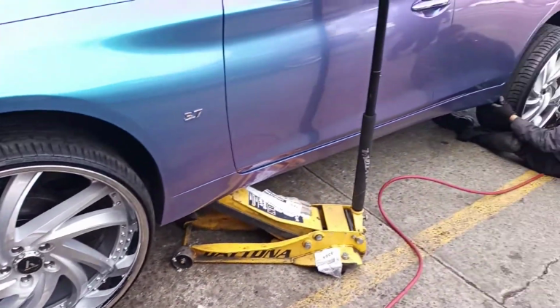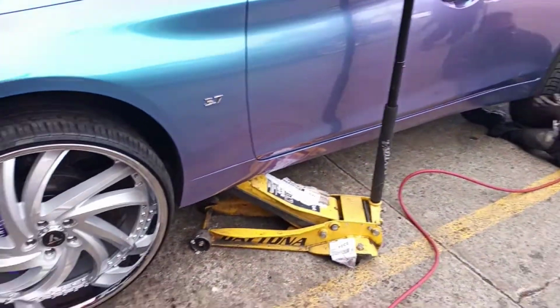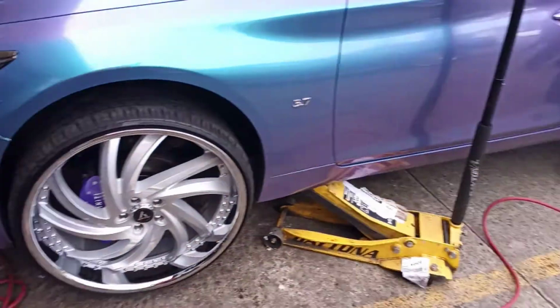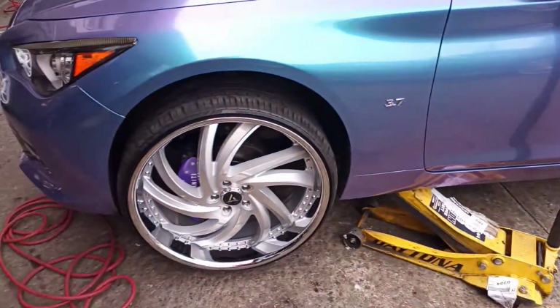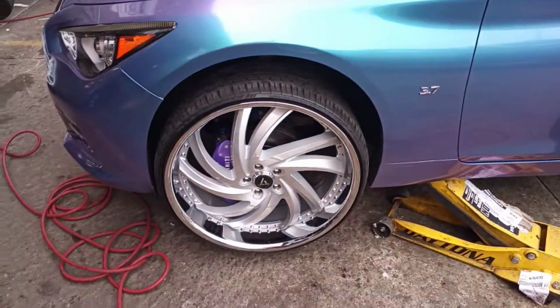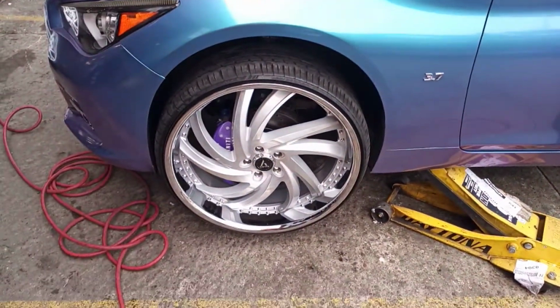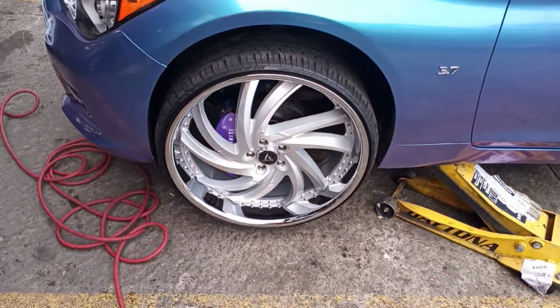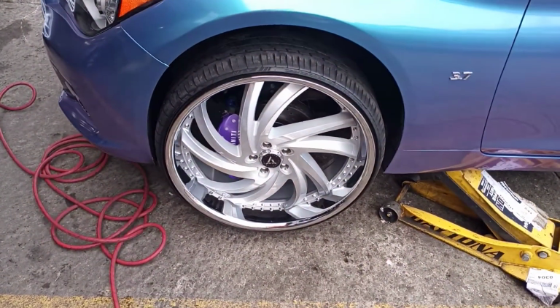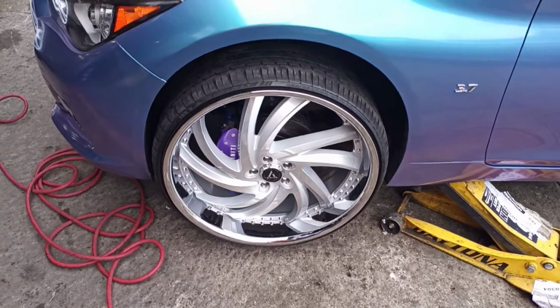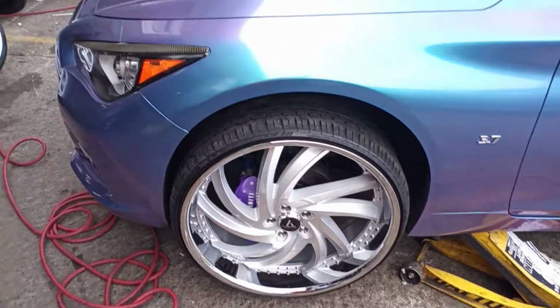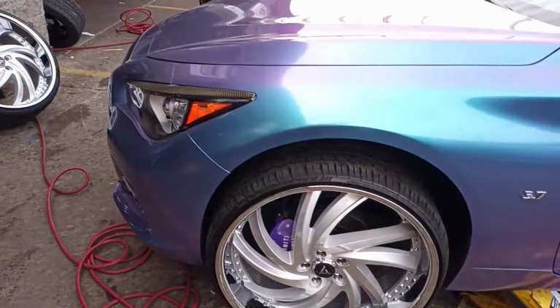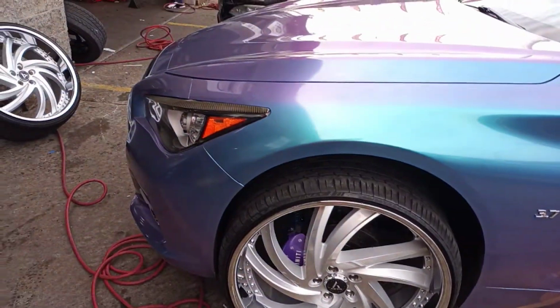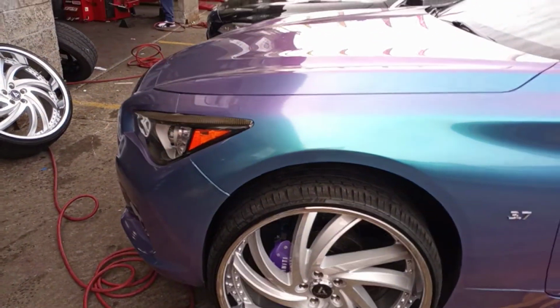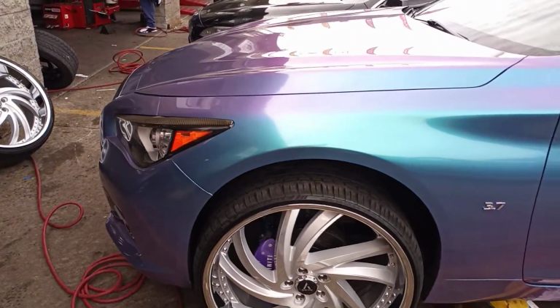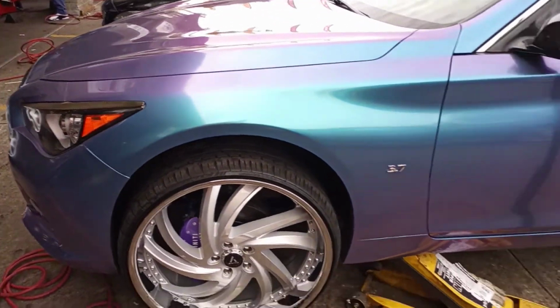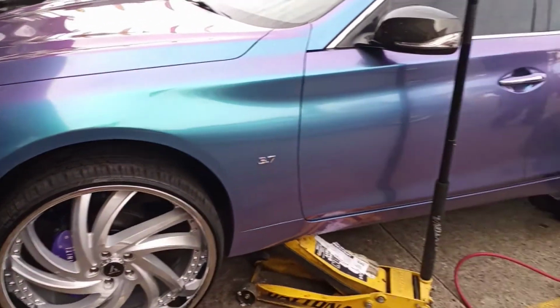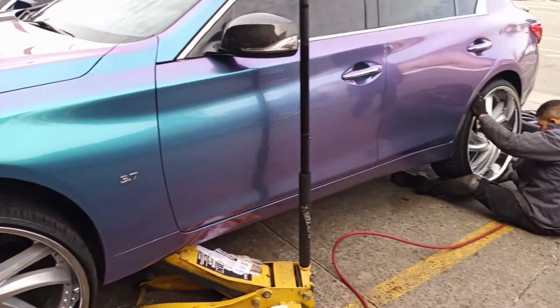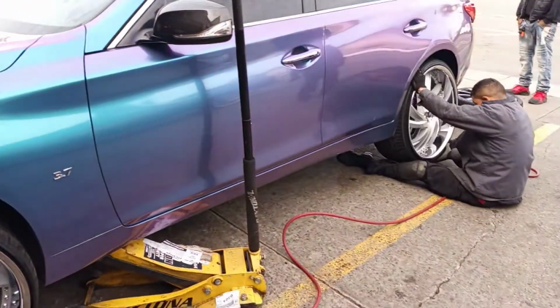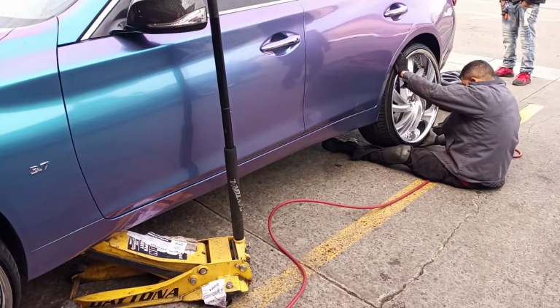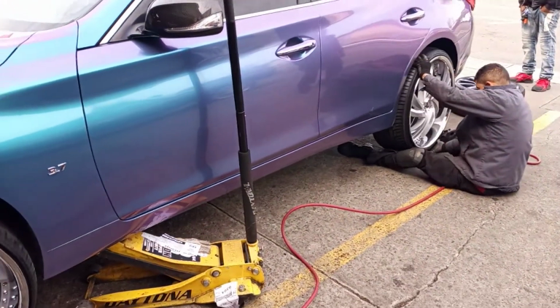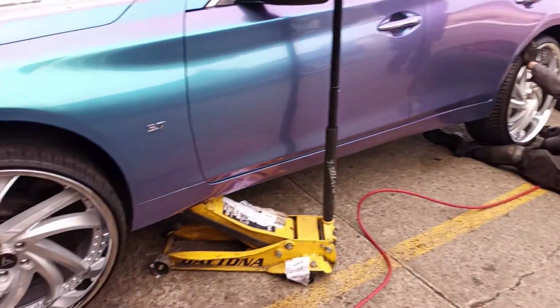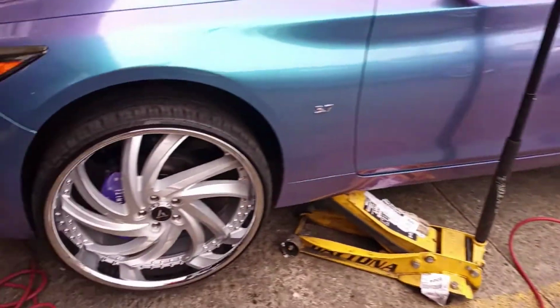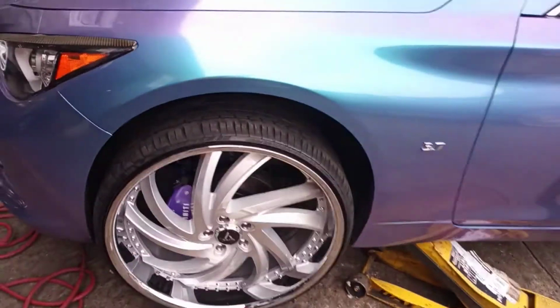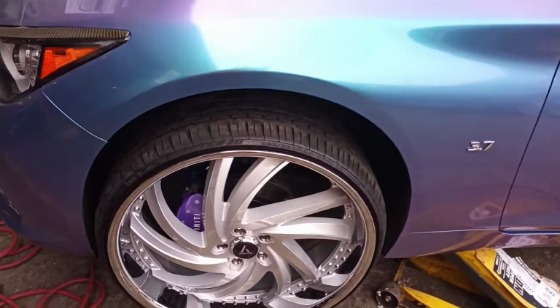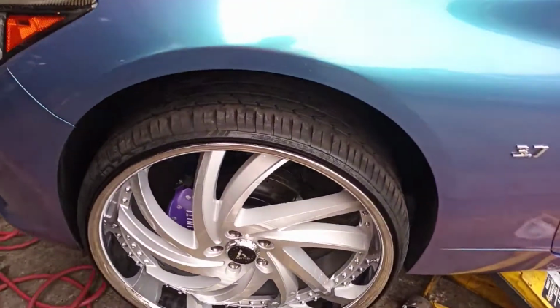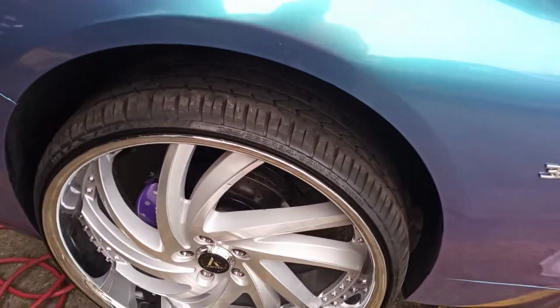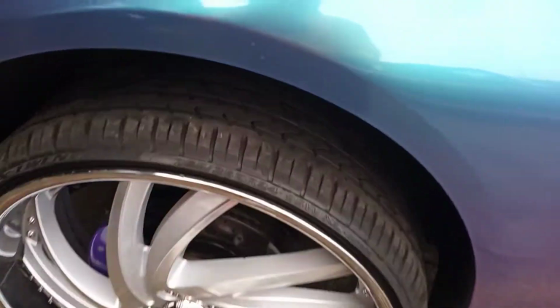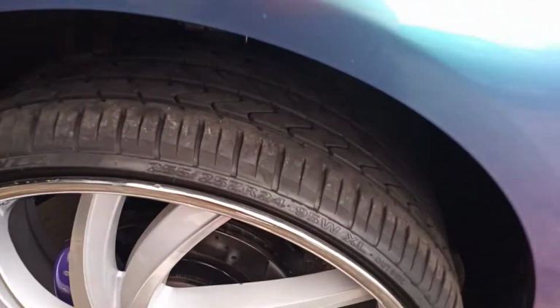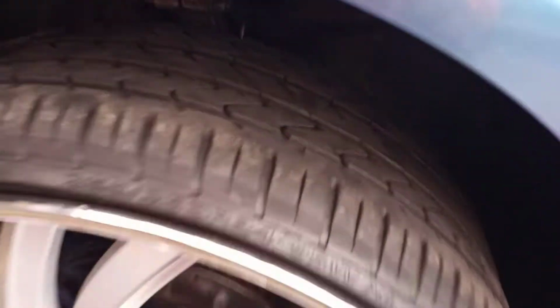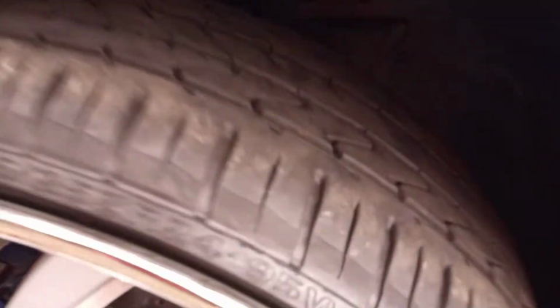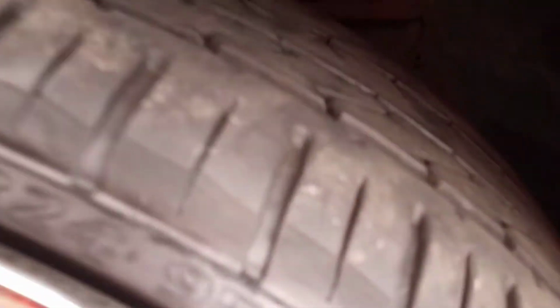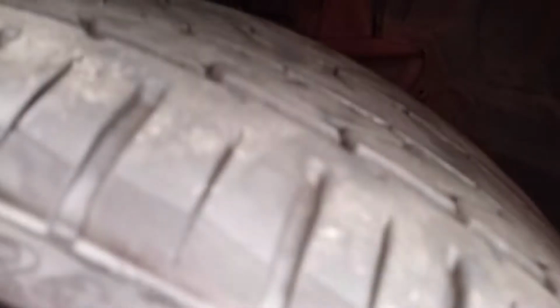24-inch Lexanis on an Infiniti Q50. This video is for everybody that's asking me how I get the 24s on here.